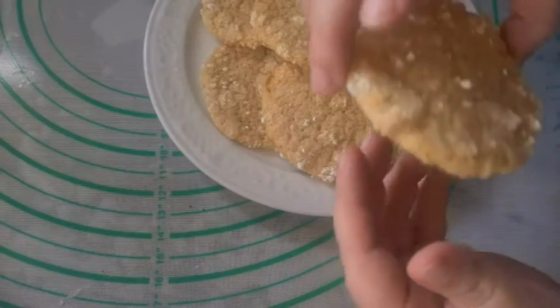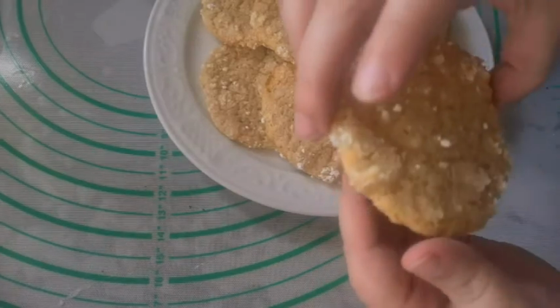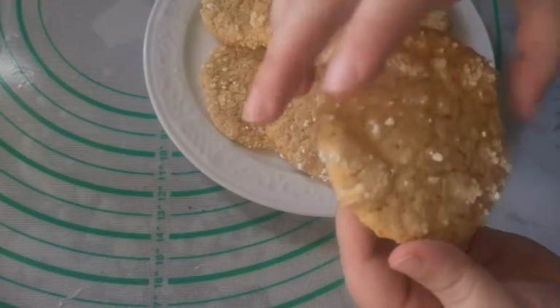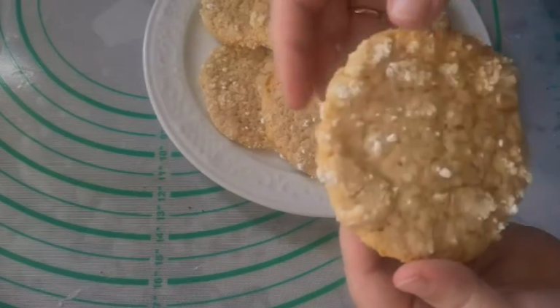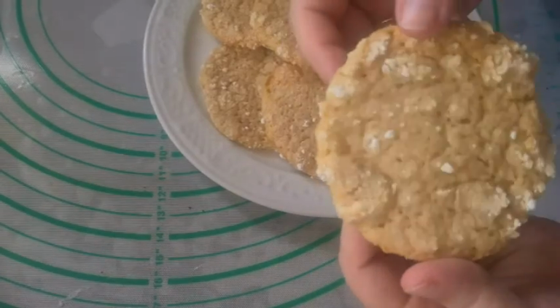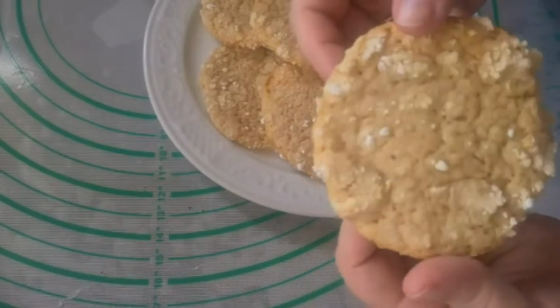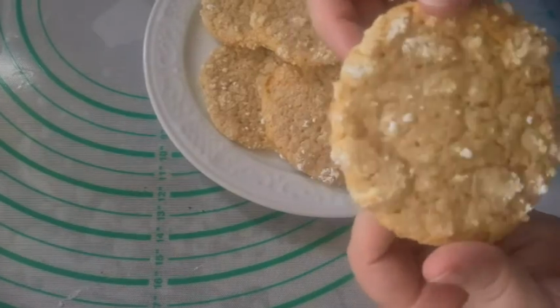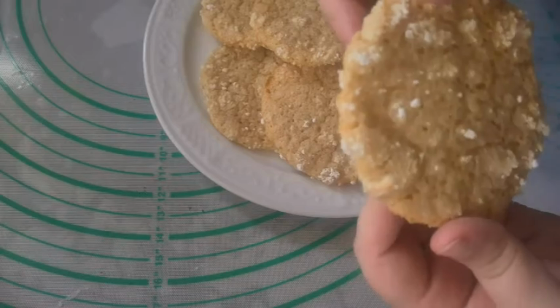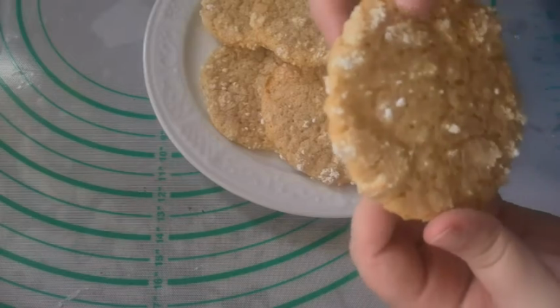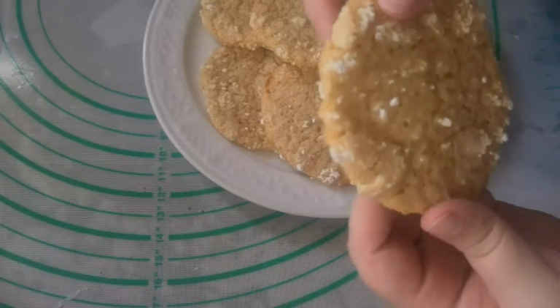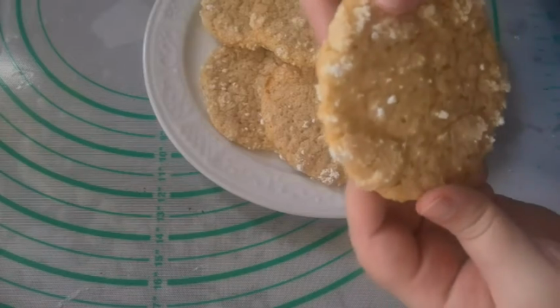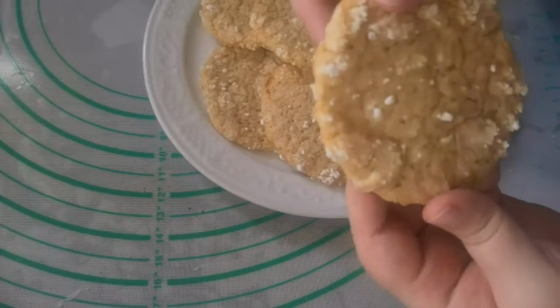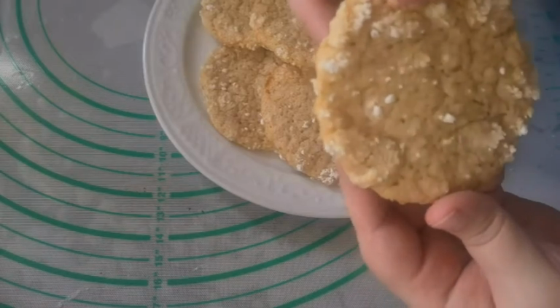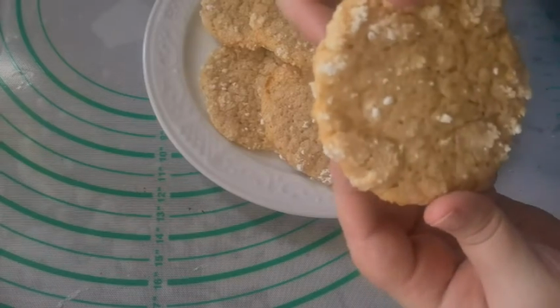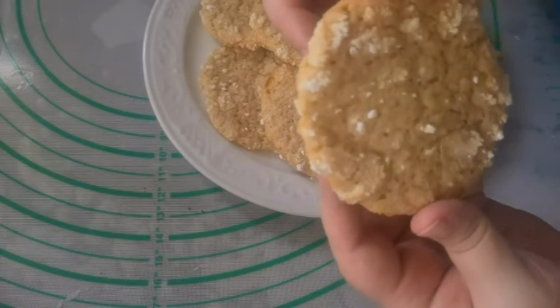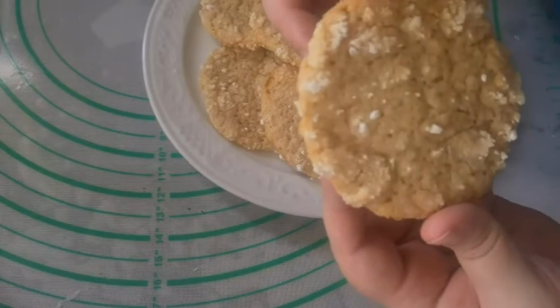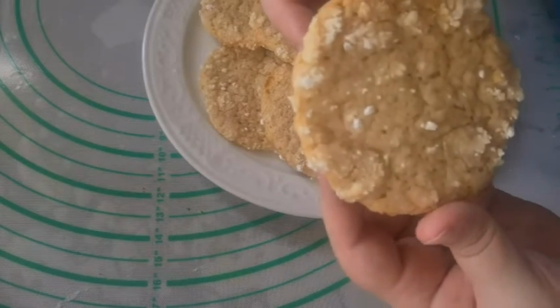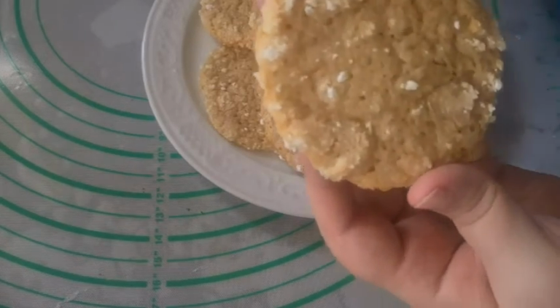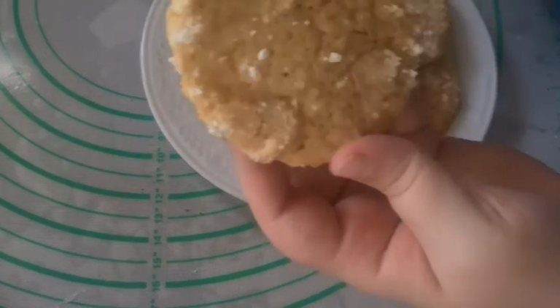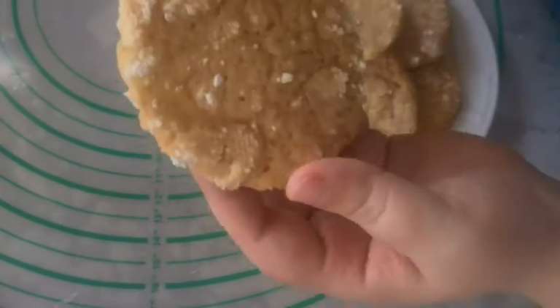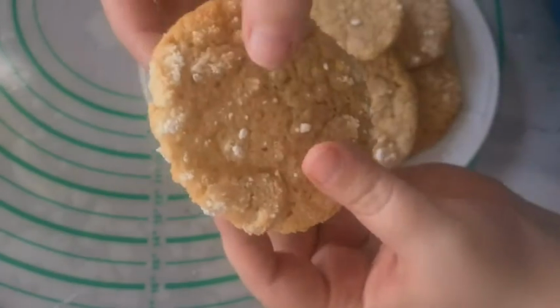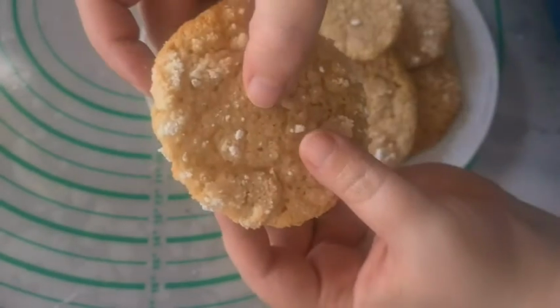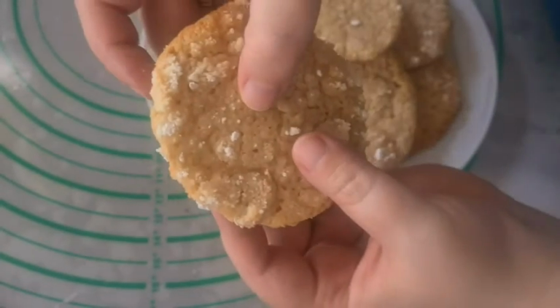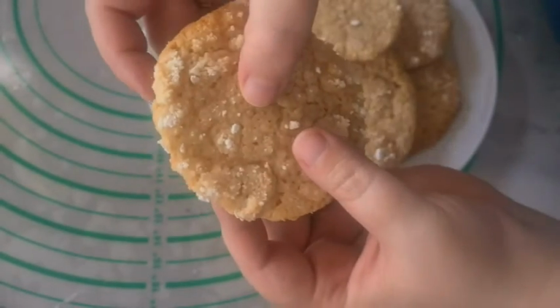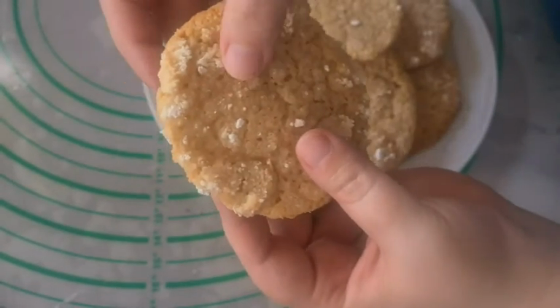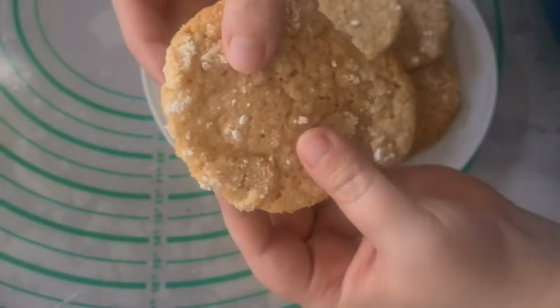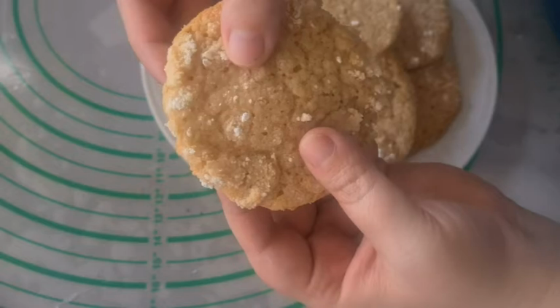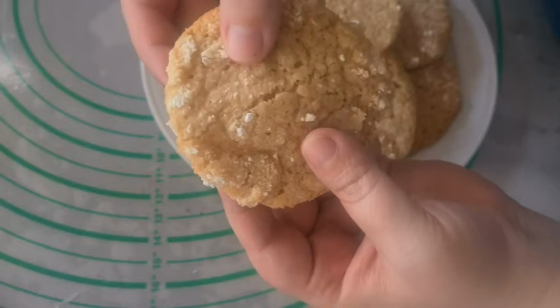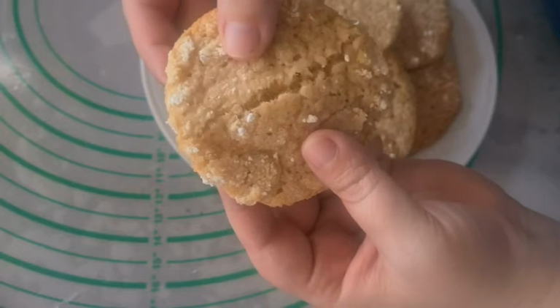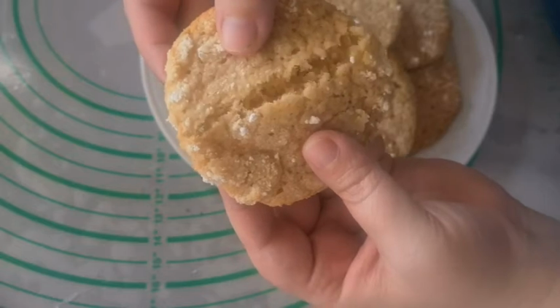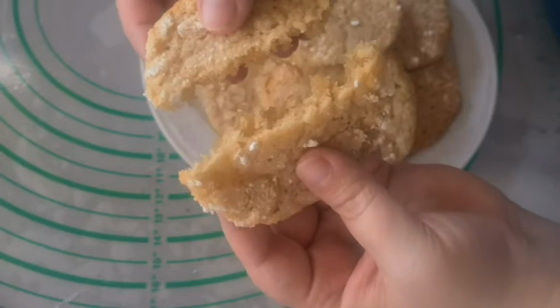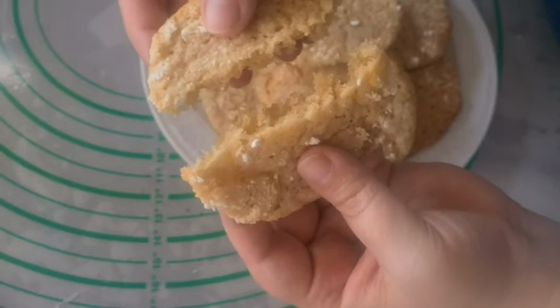This recipe makes about 18 cookies. These cookies are soft and chewy and delicious — the lemon flavor really comes through.